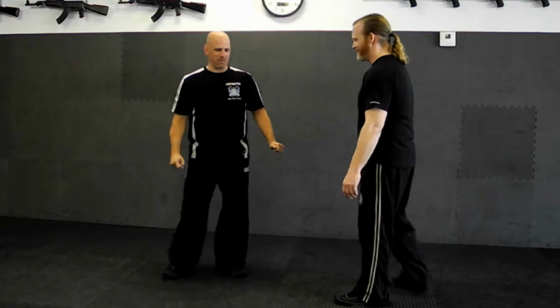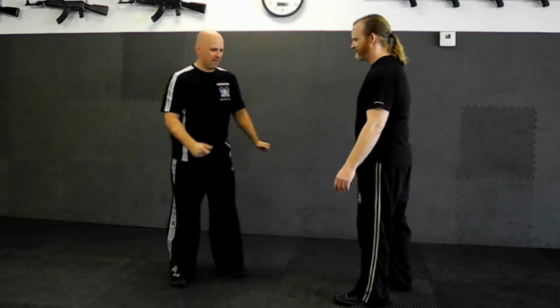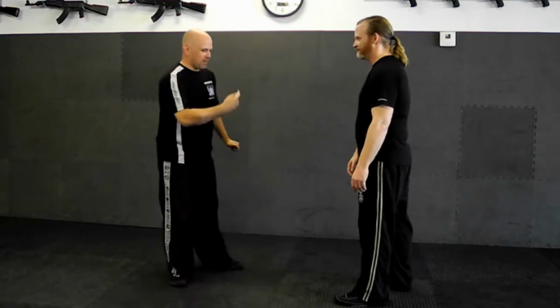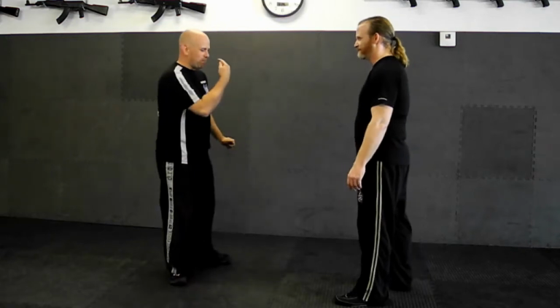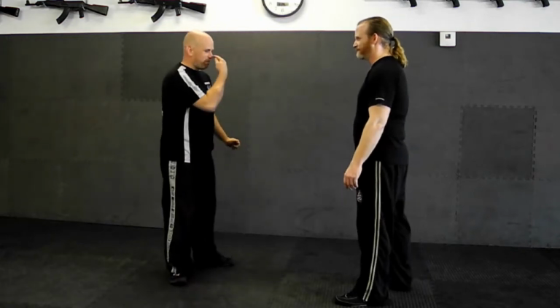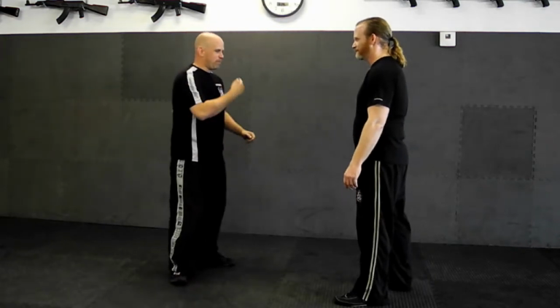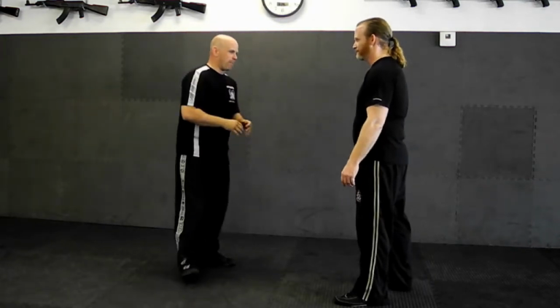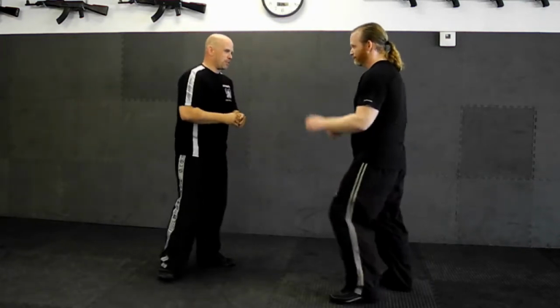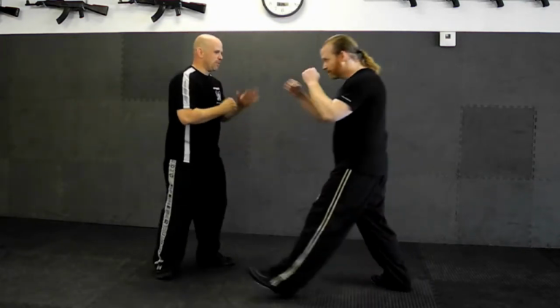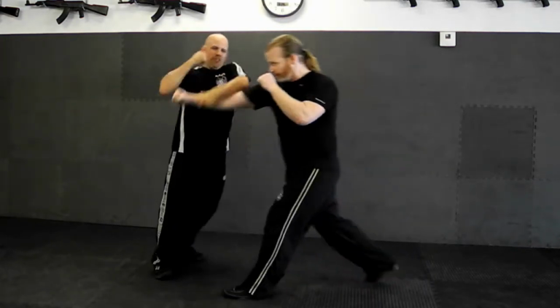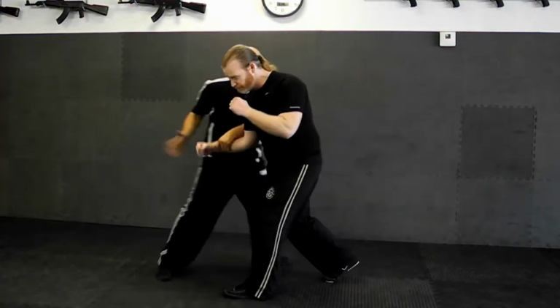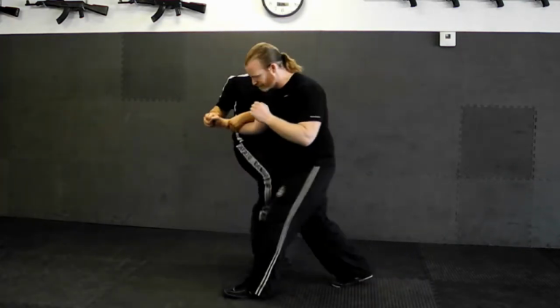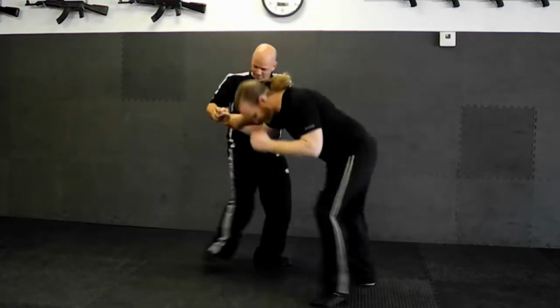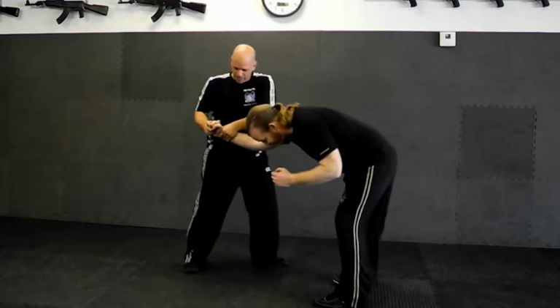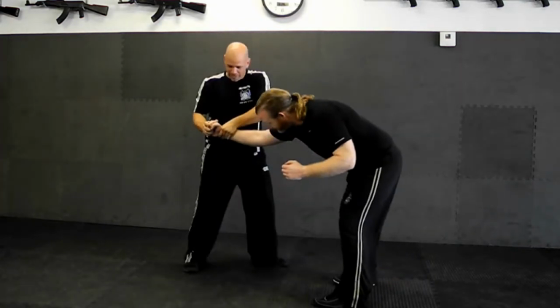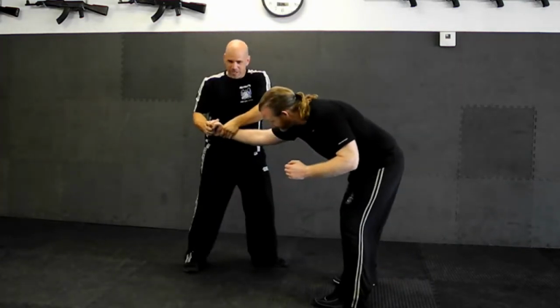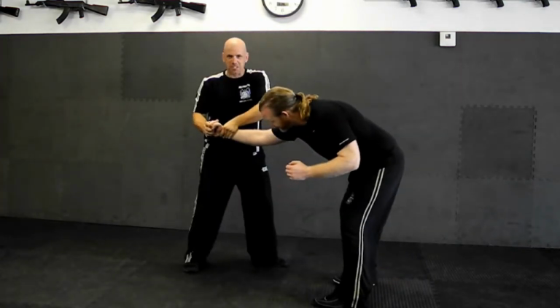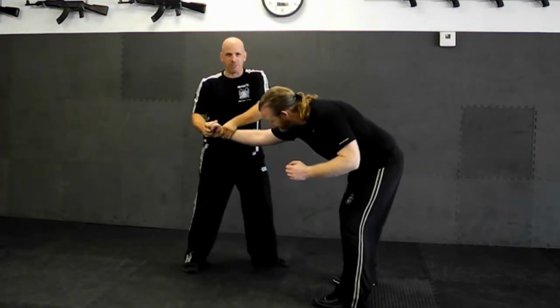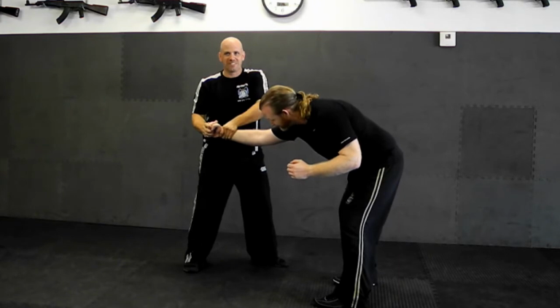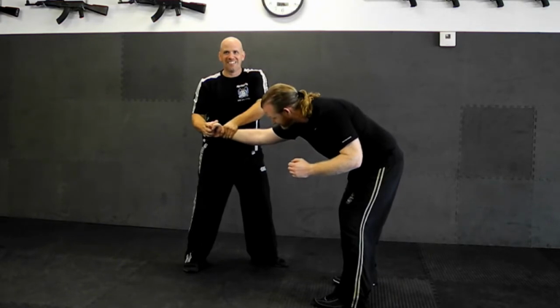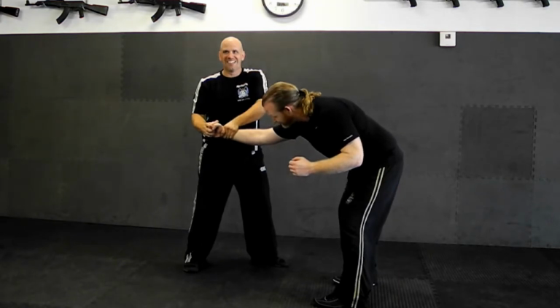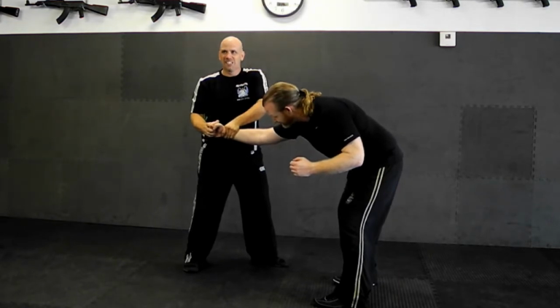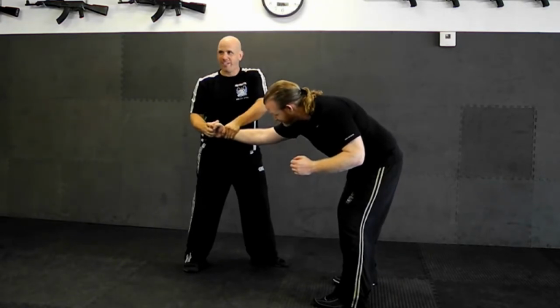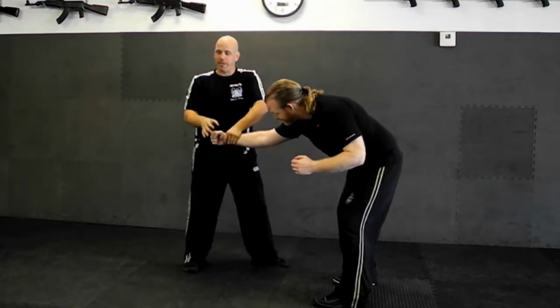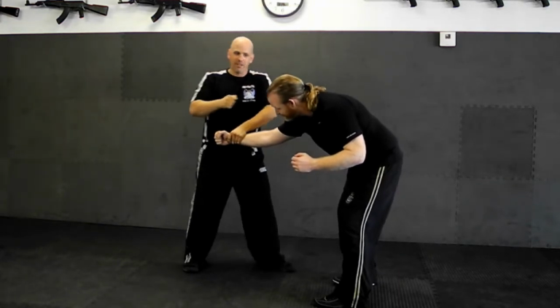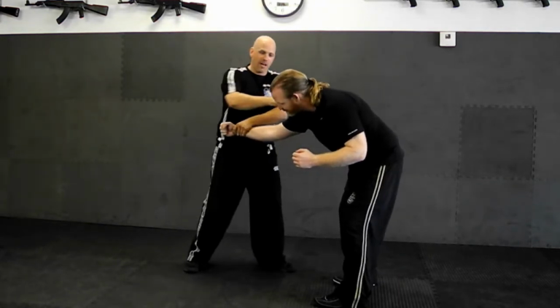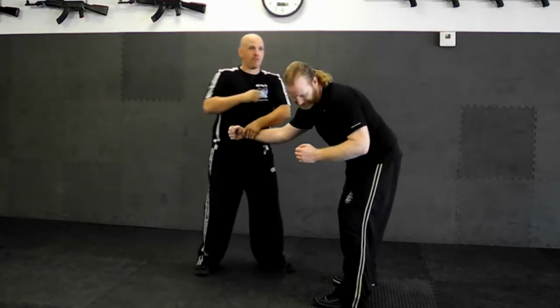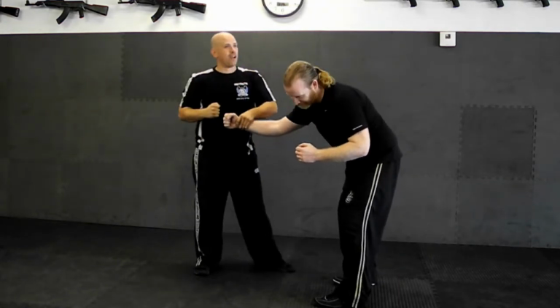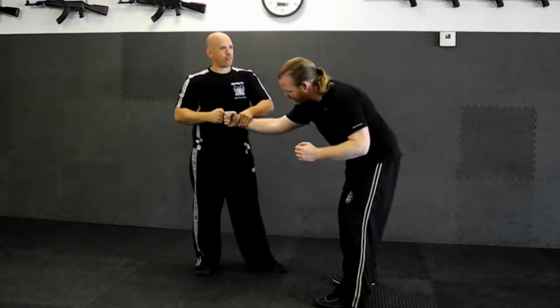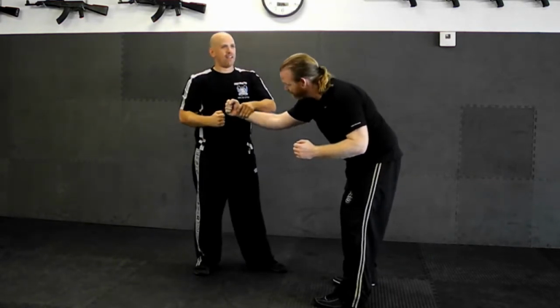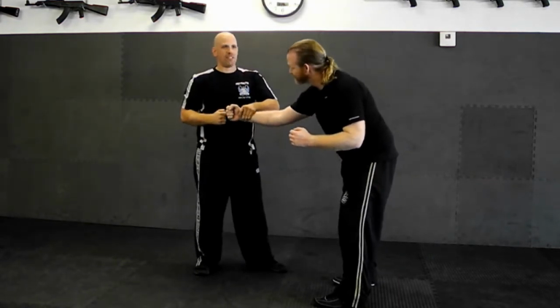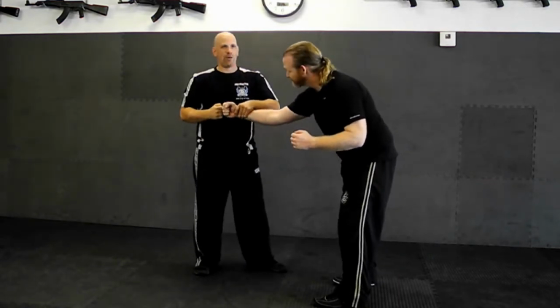Nice to meet you. Straight punch. This position that we end up in — it could be from knife threat, knife attack.